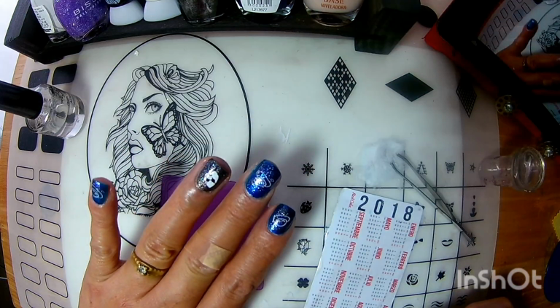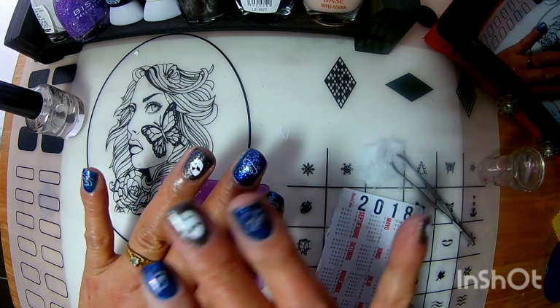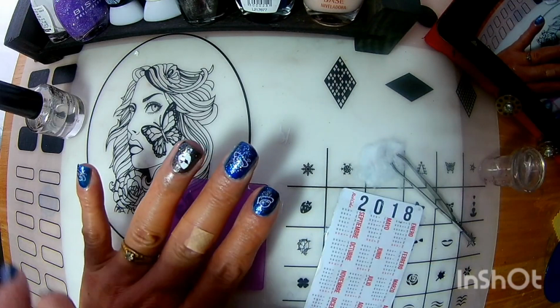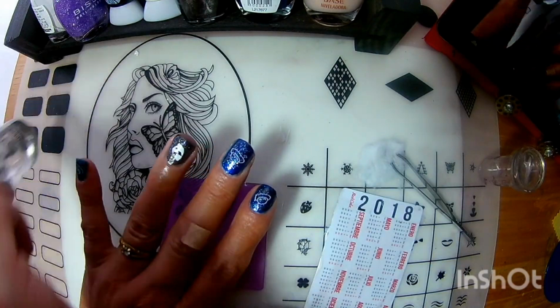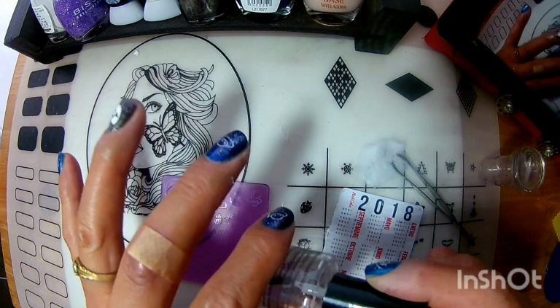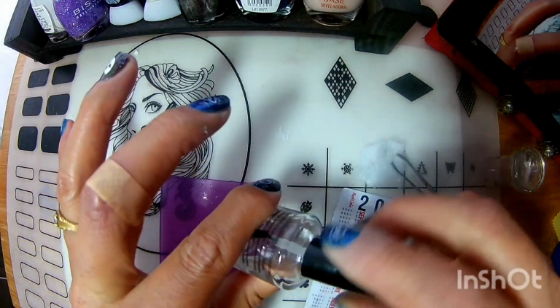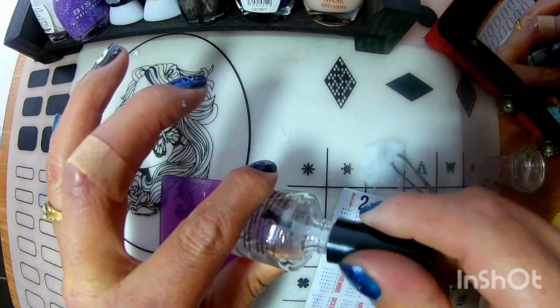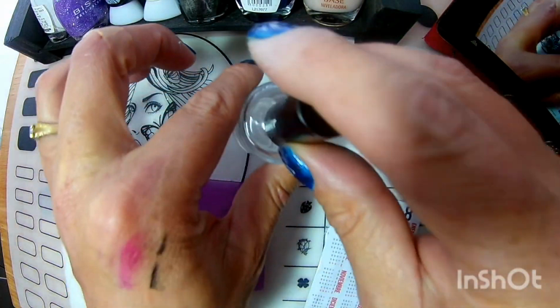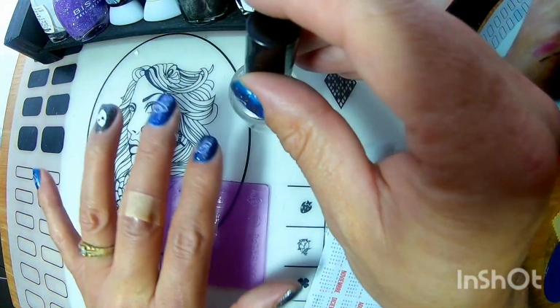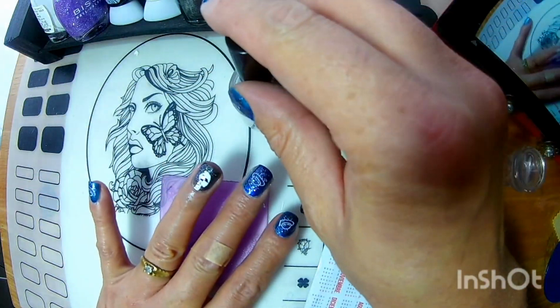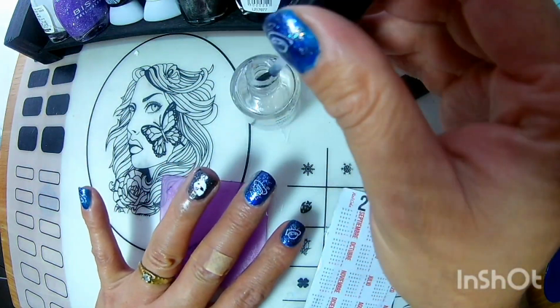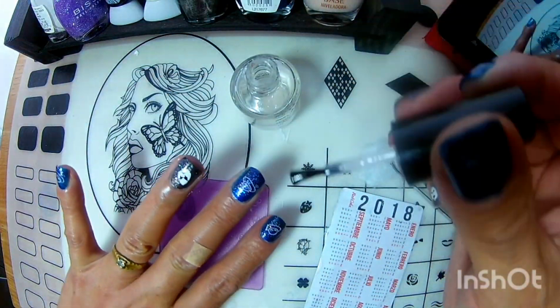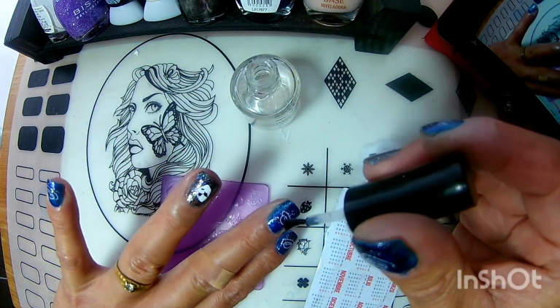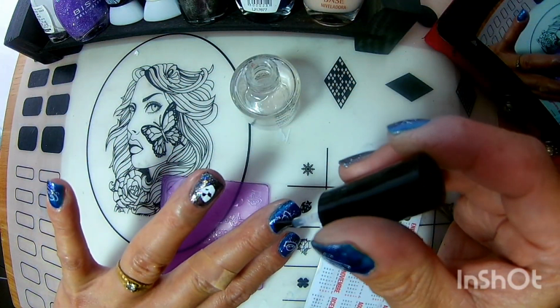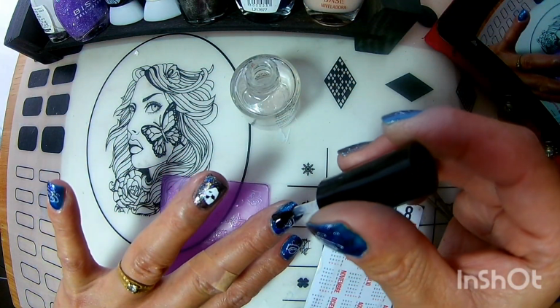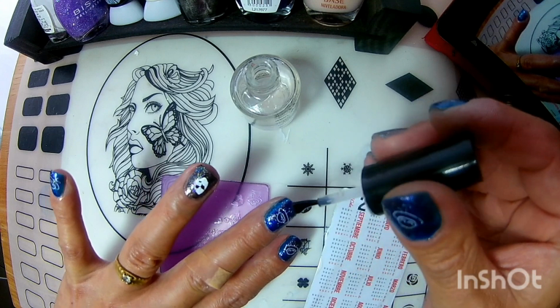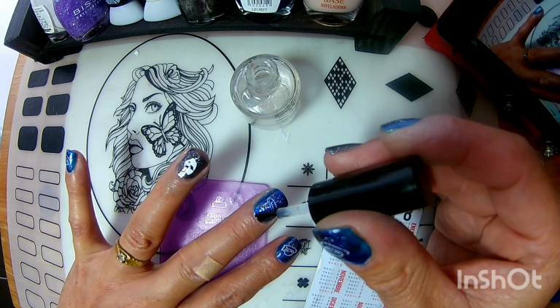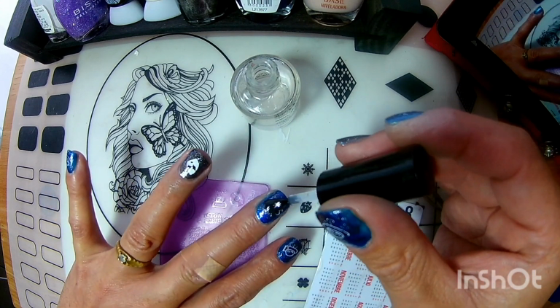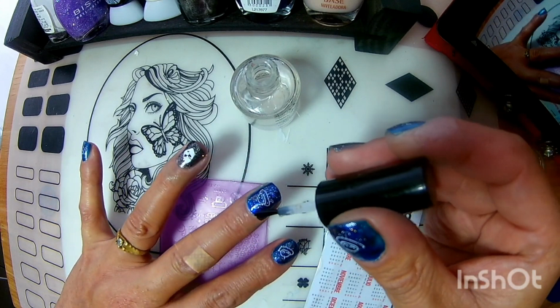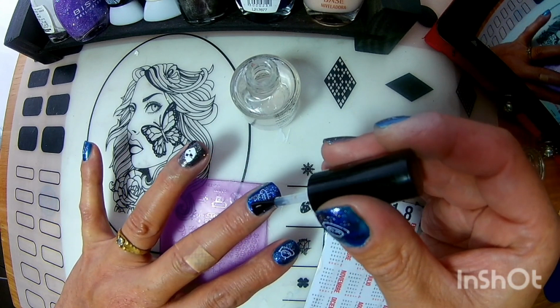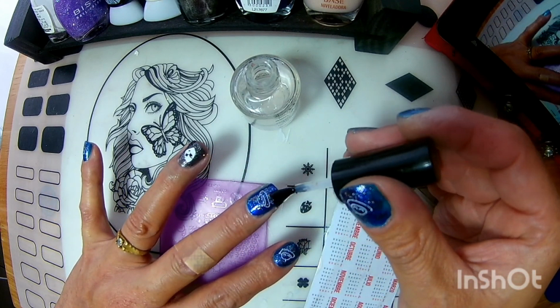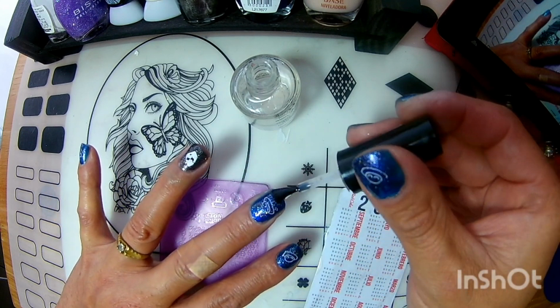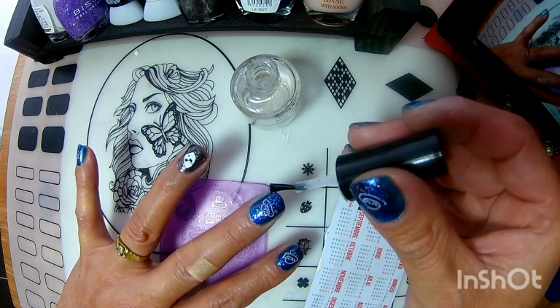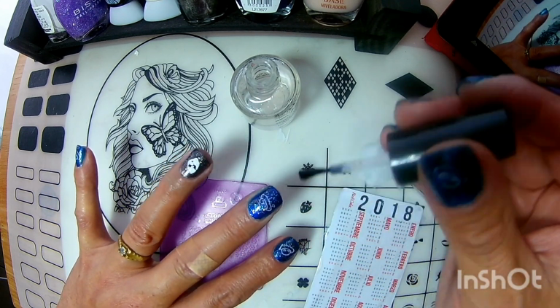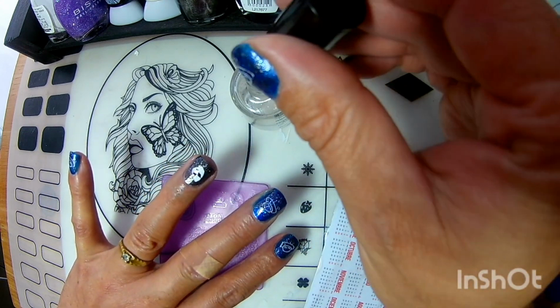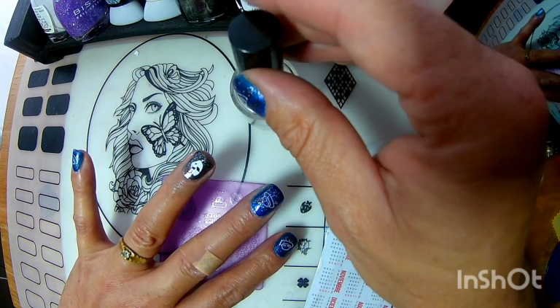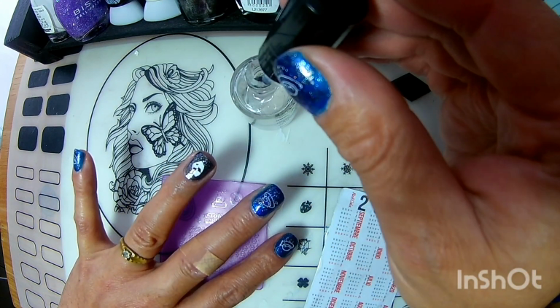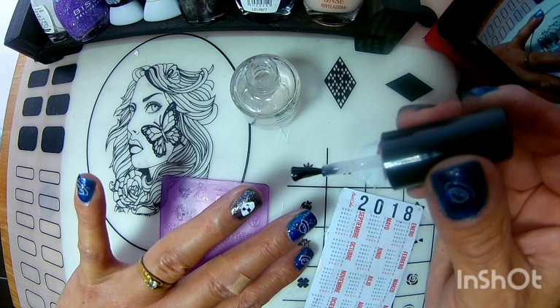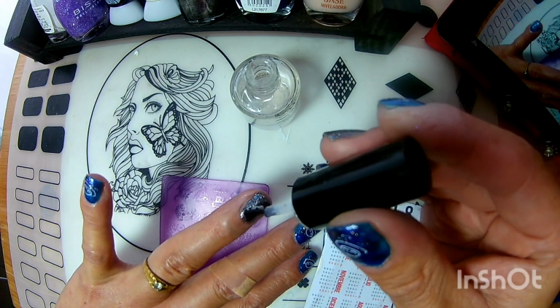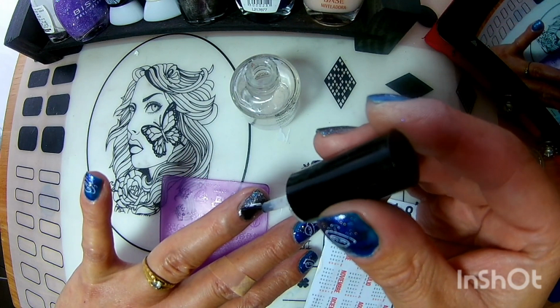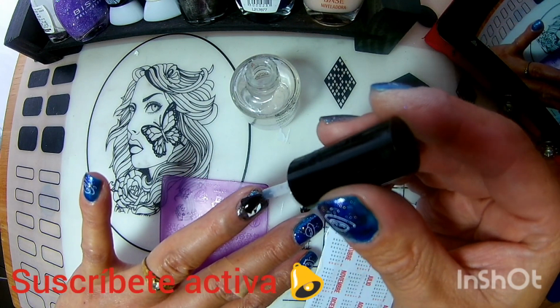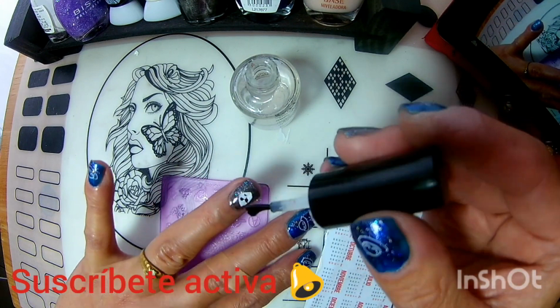Ya que regresé y secó, ahora lo que voy a hacer va a ser poner nuestro top coat. Sellamos las puntas. Acuérdense siempre para que su manicura dure más. Vean cómo se ve.